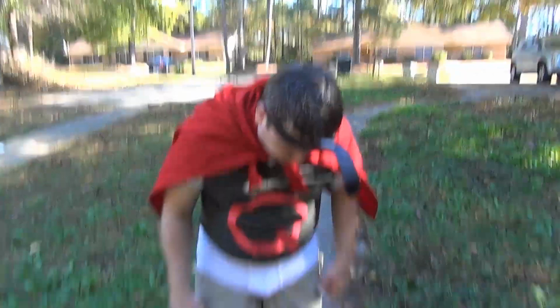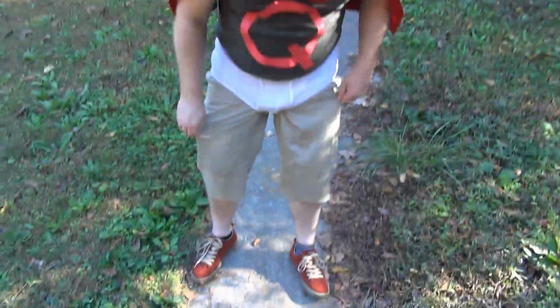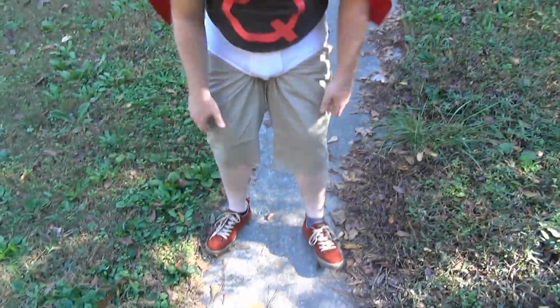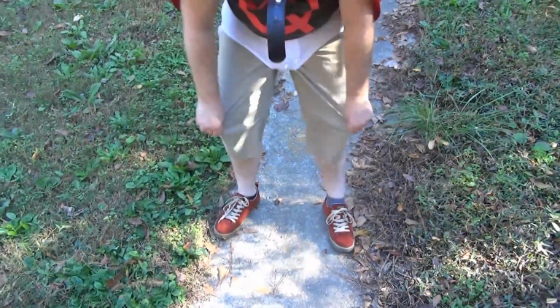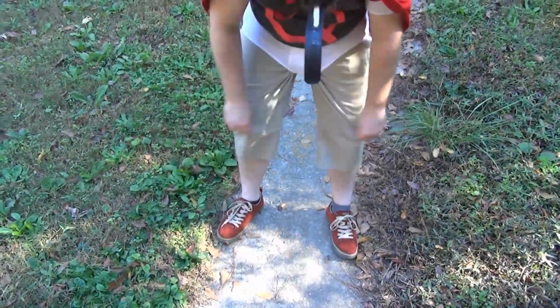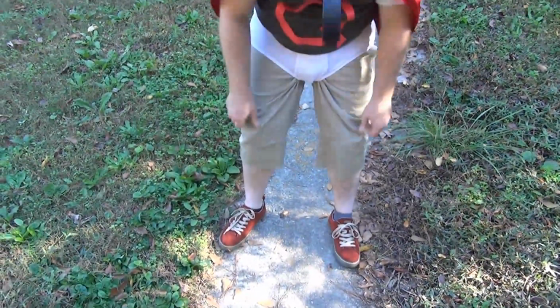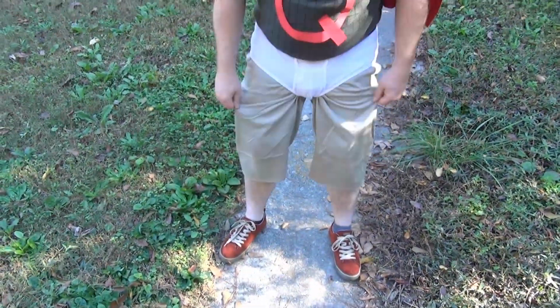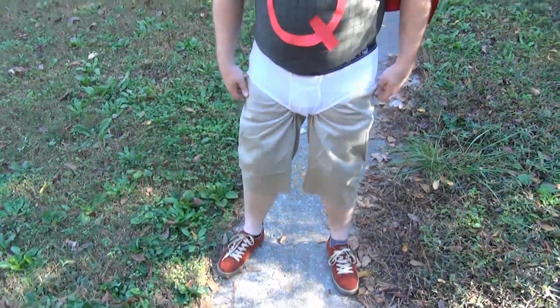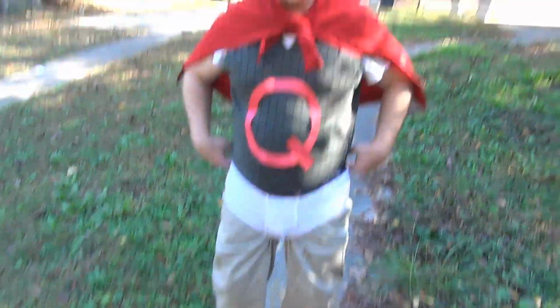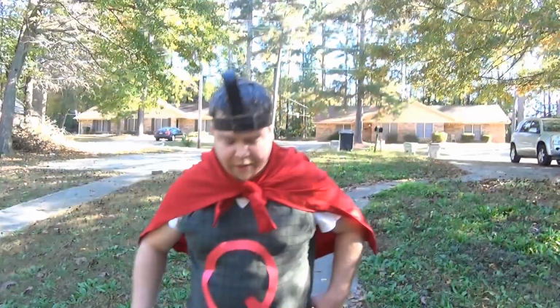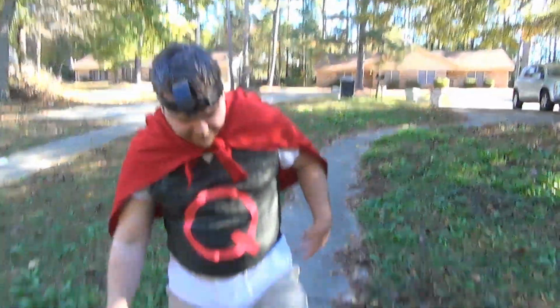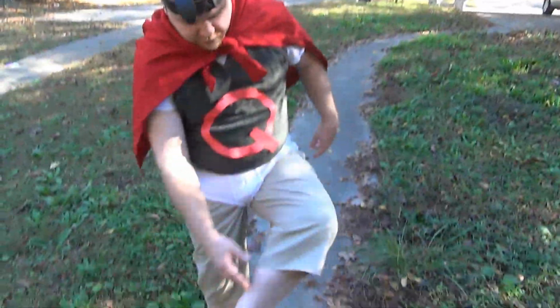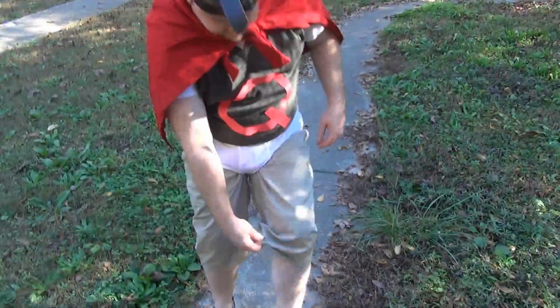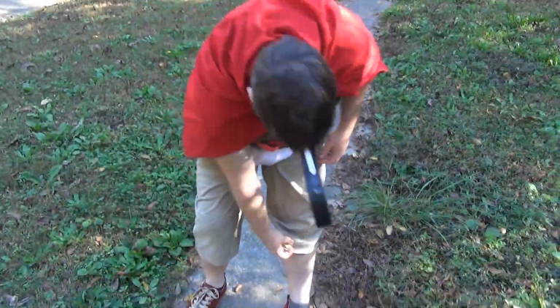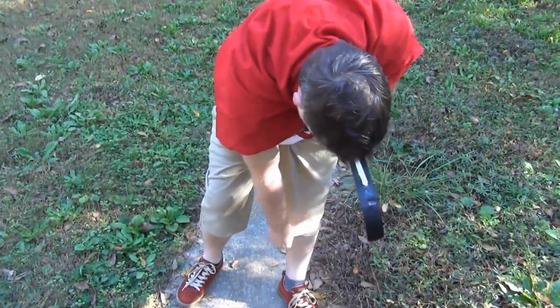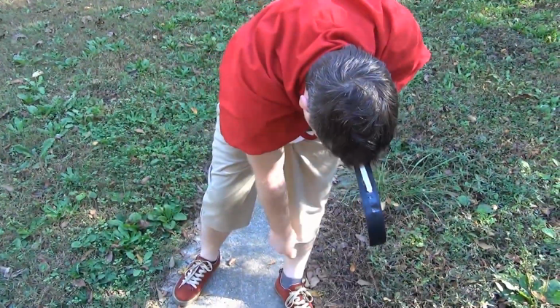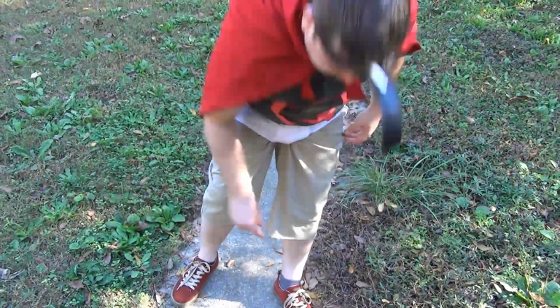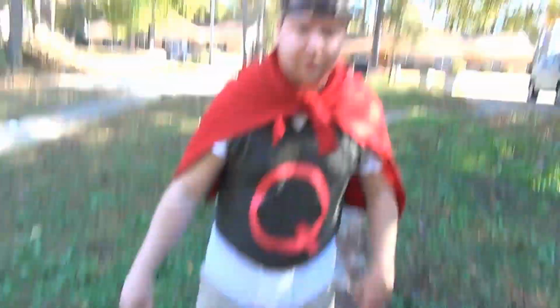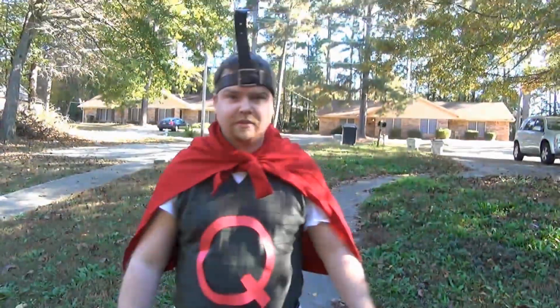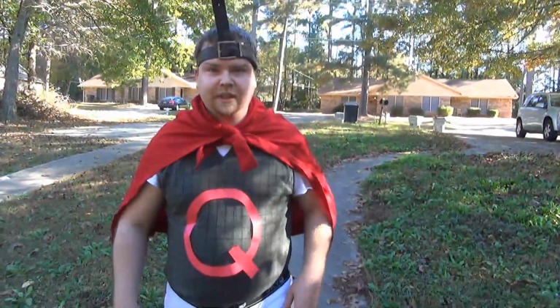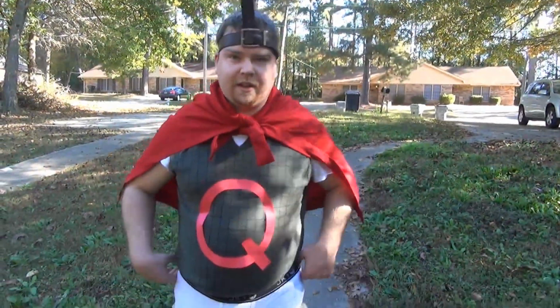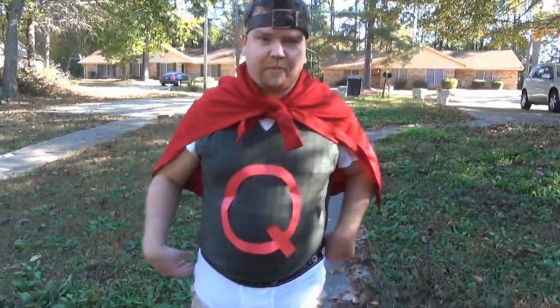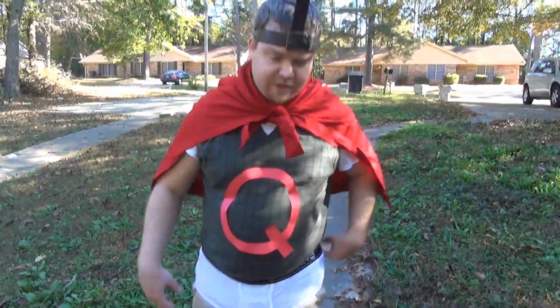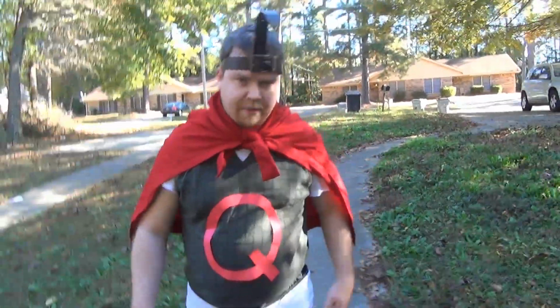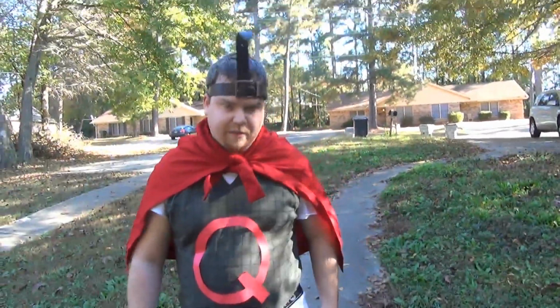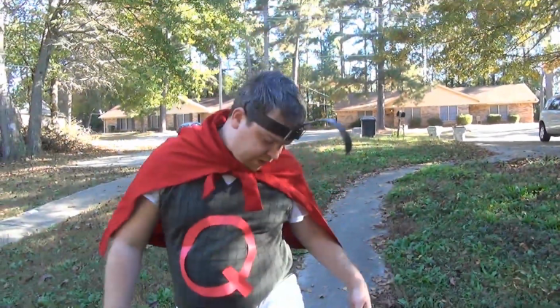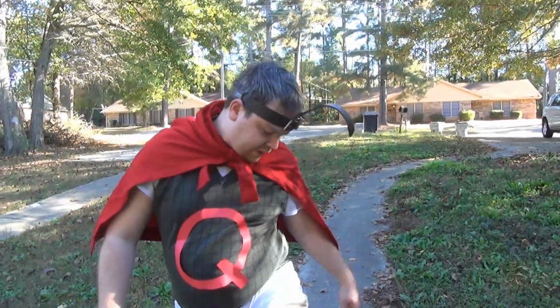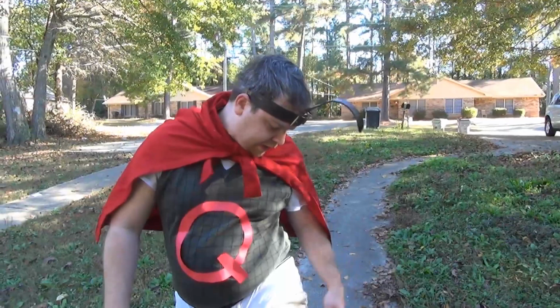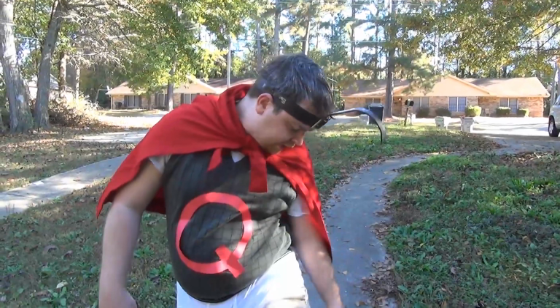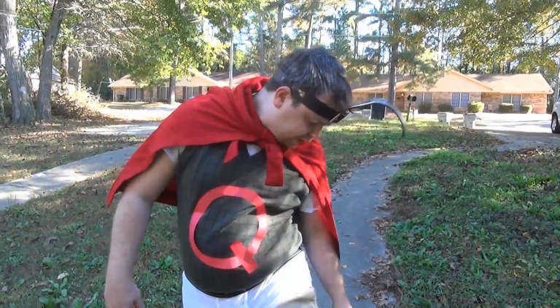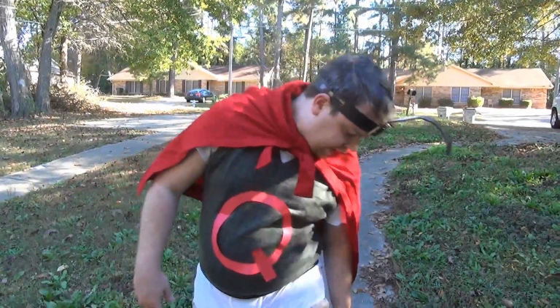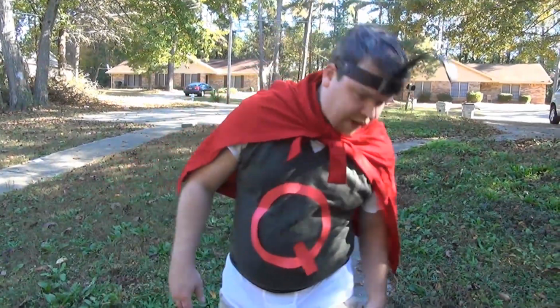First thing you need is khaki shorts. We didn't have khaki shorts, but we cut my khaki pants down into shorts. They were pretty much done anyways — I'm pretty sure that was this pair.